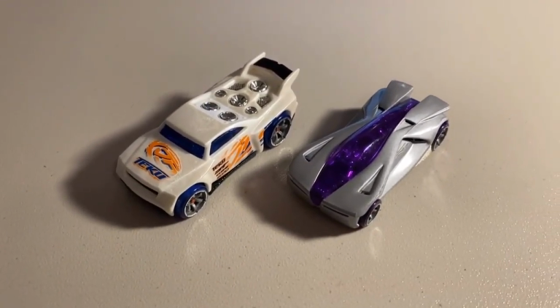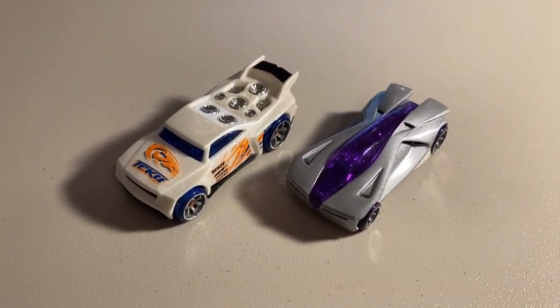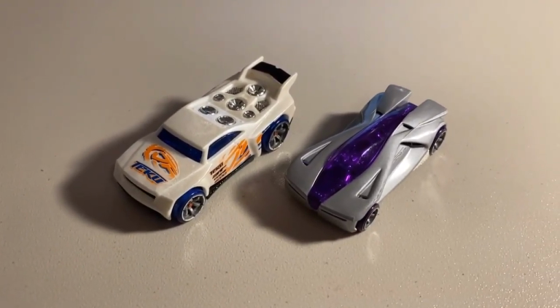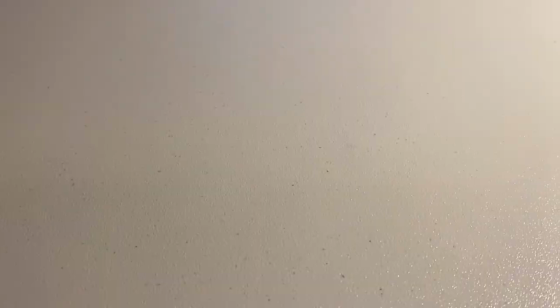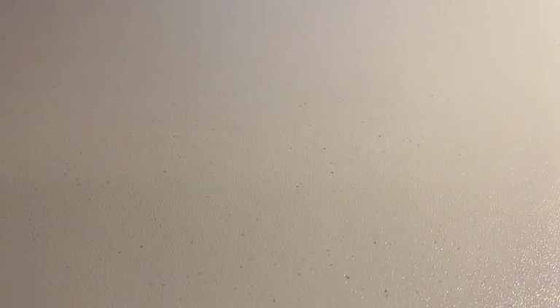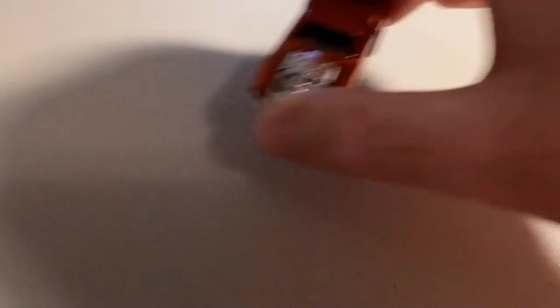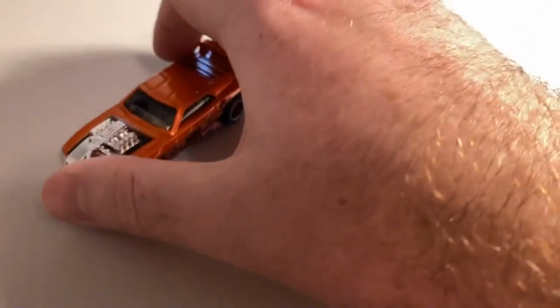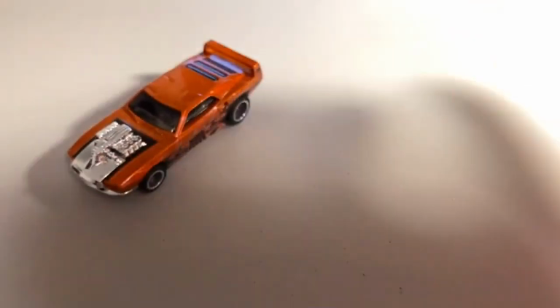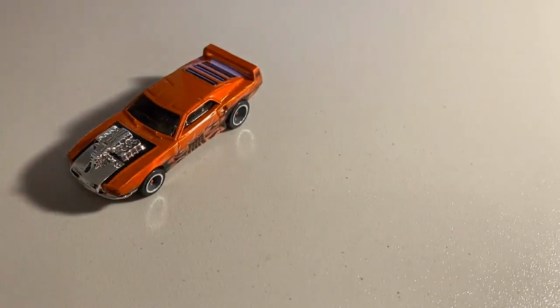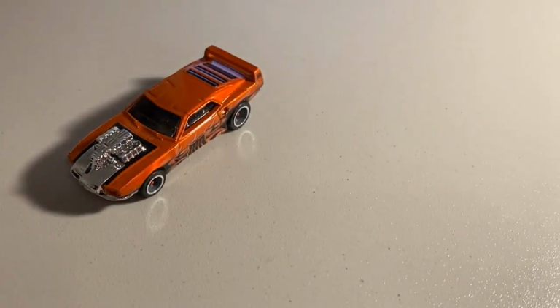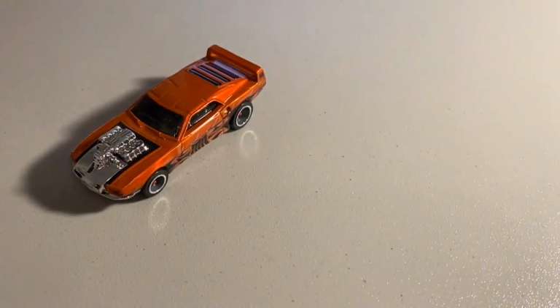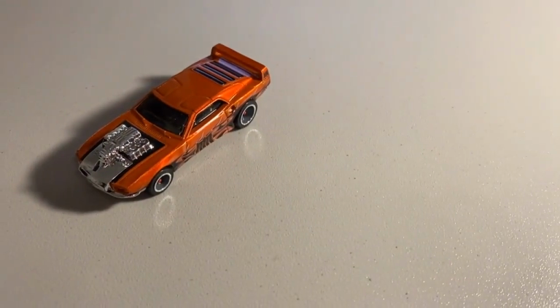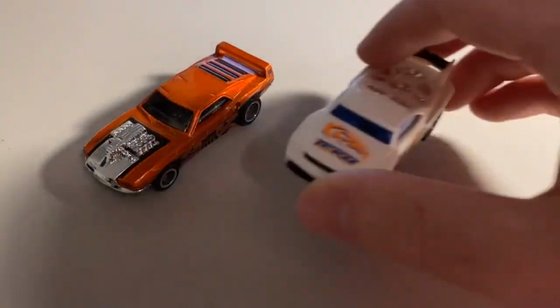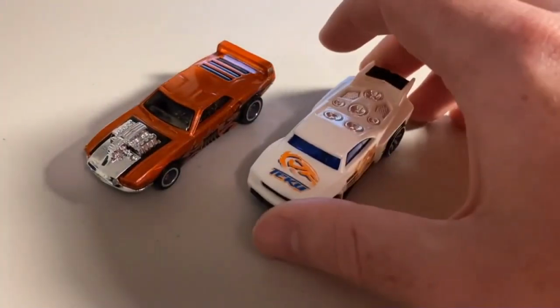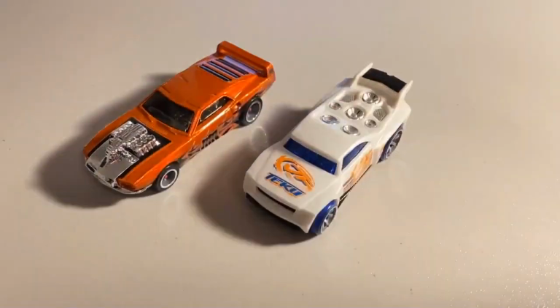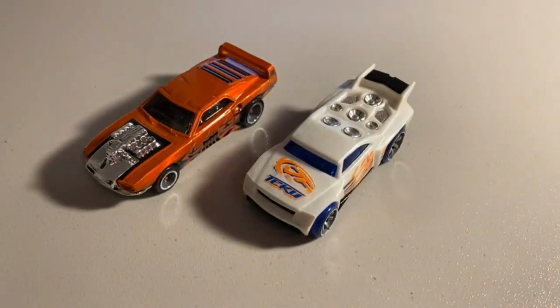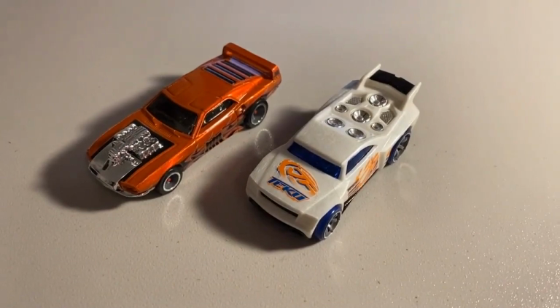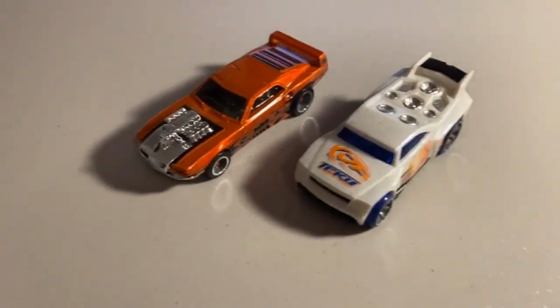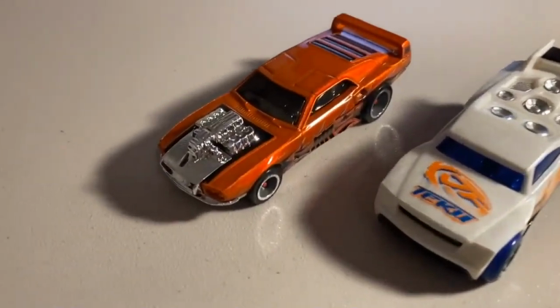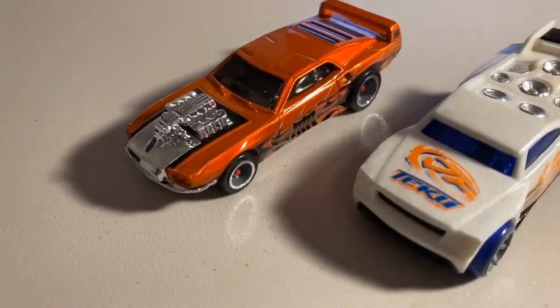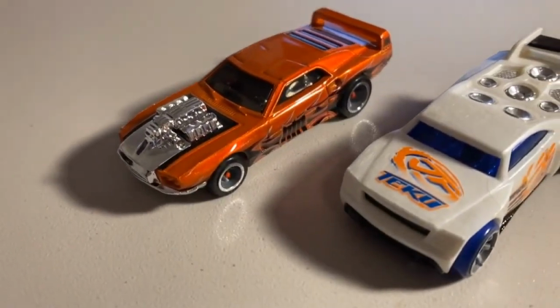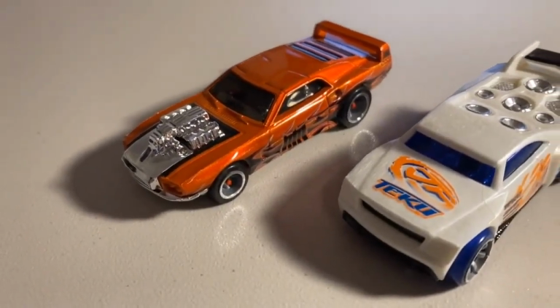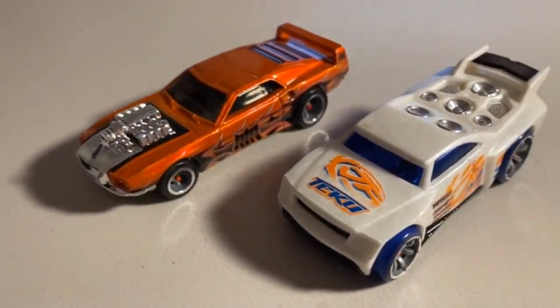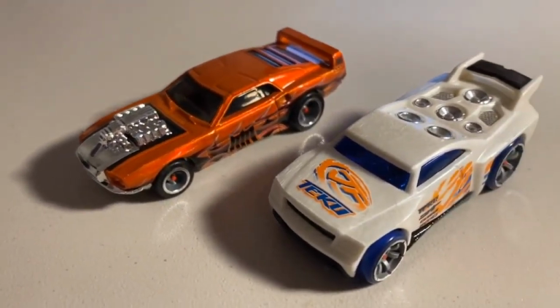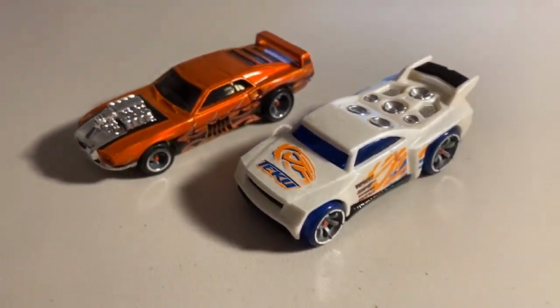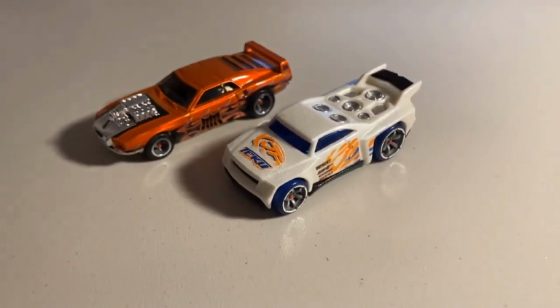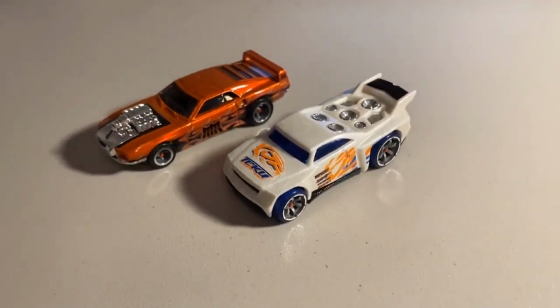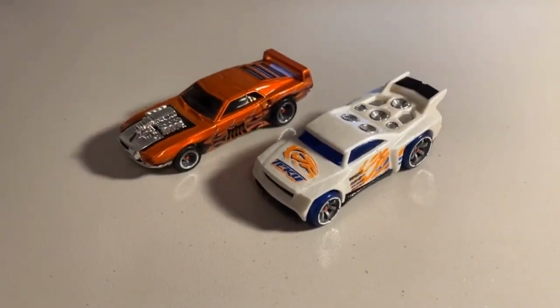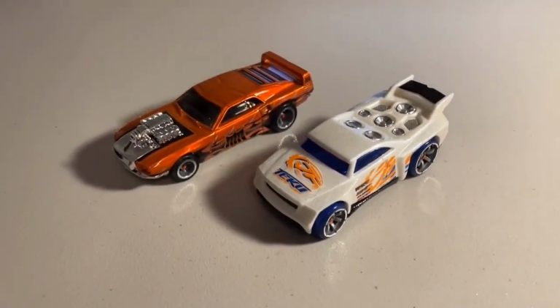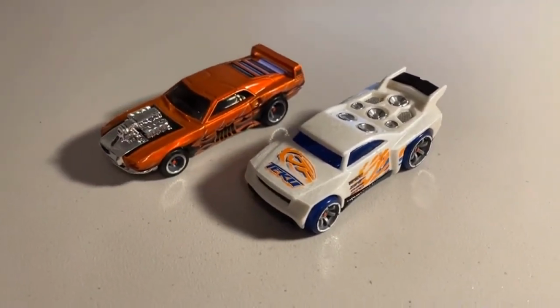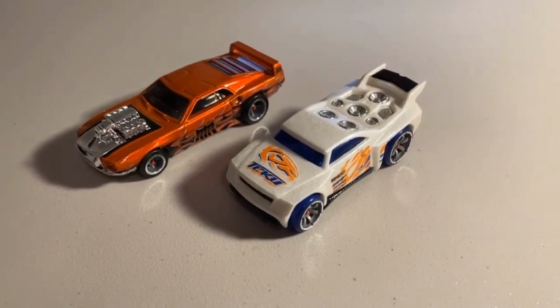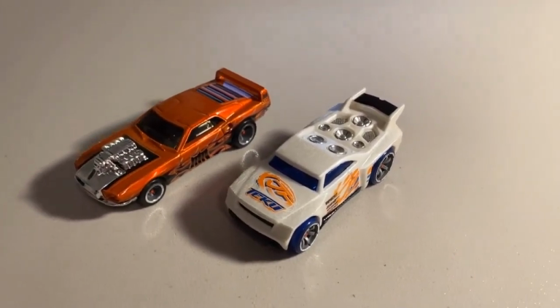Next up, we sold two more loose mint cars: a CM5 Black Hood Riveted and a CM6 Baseline. That Black Hood Riveted absolutely gleams. Total on this order was $34 even to a return buyer.